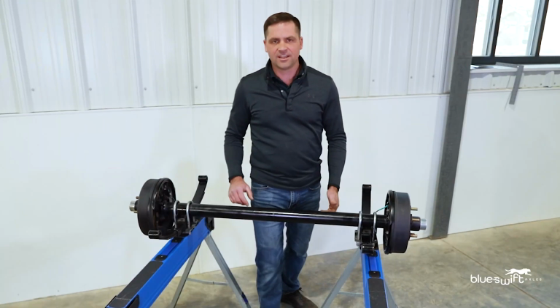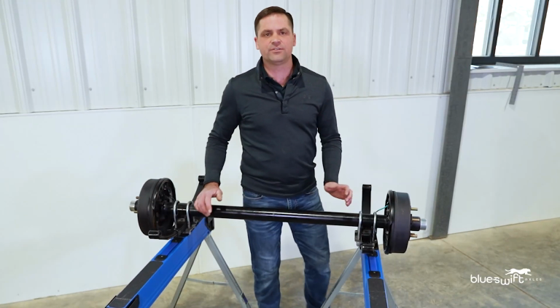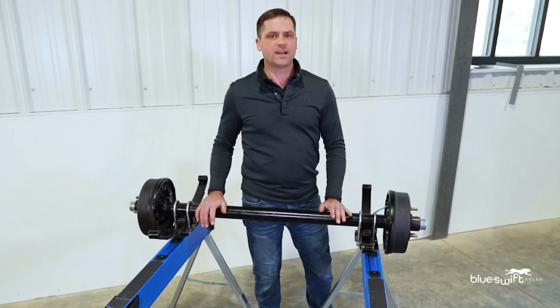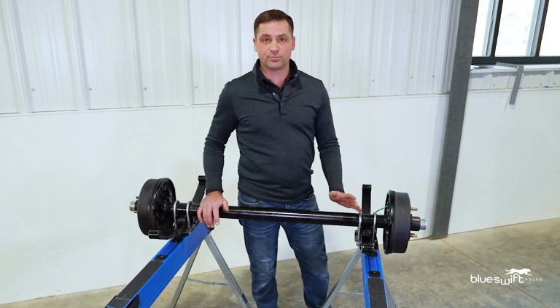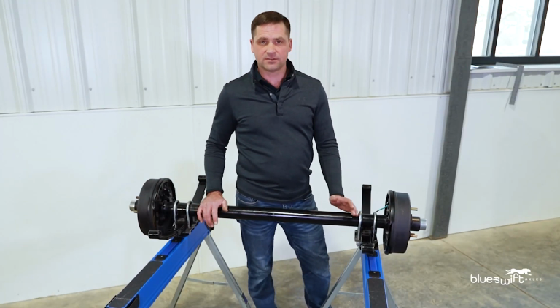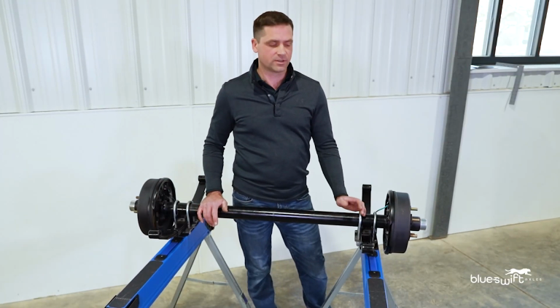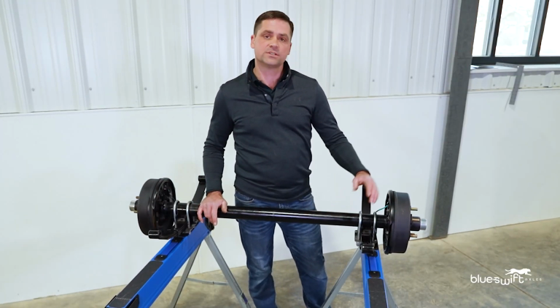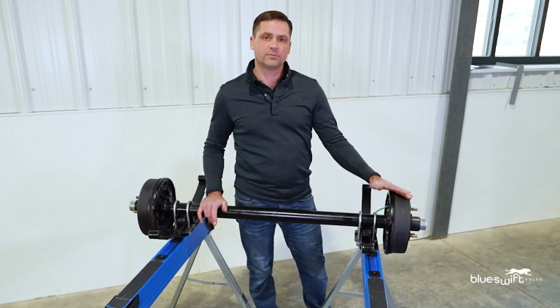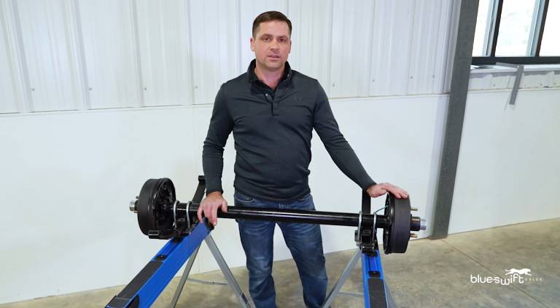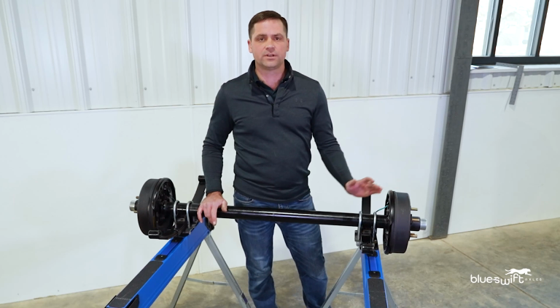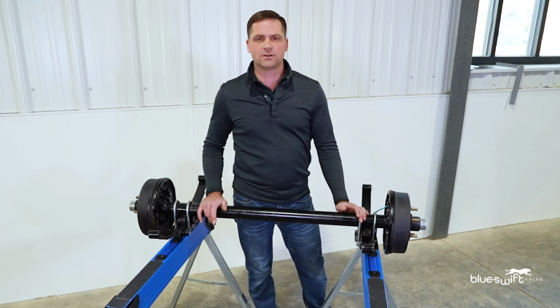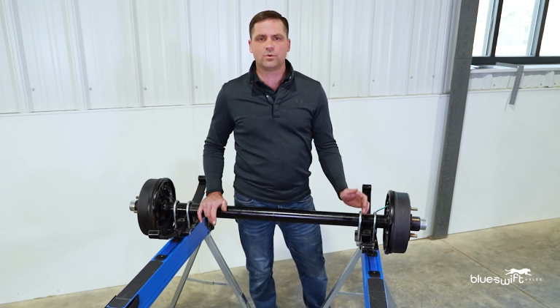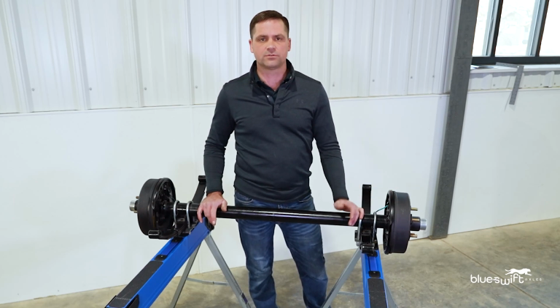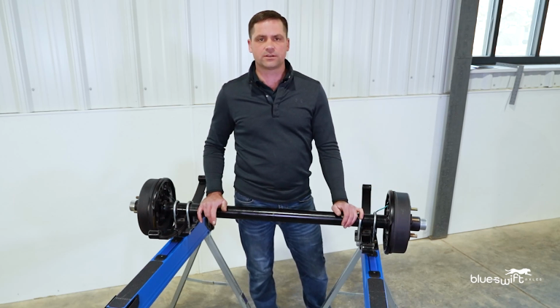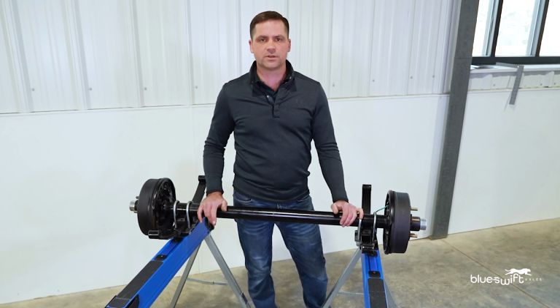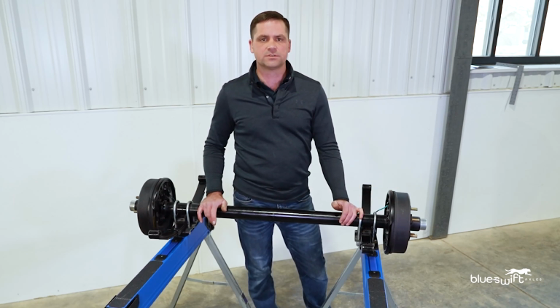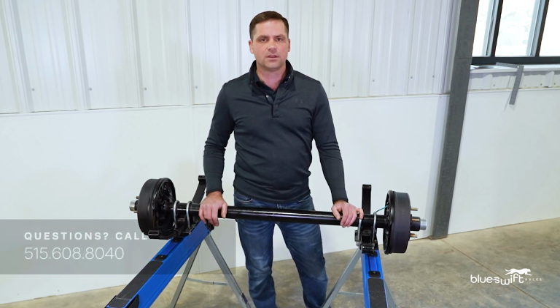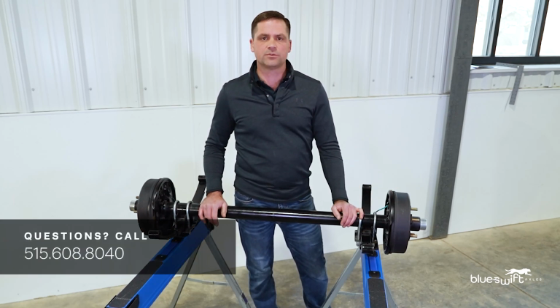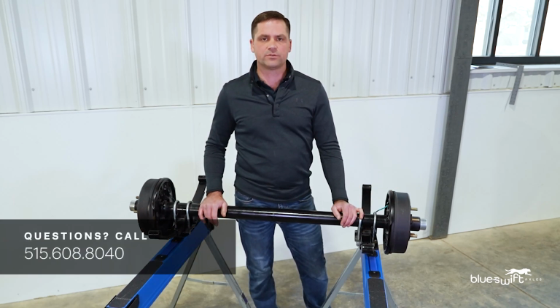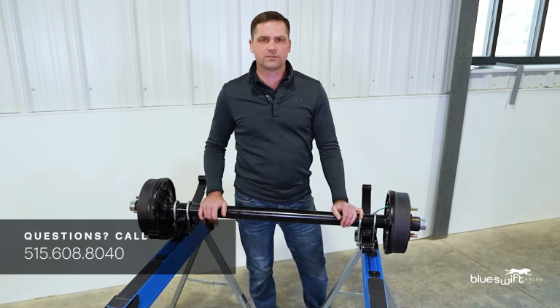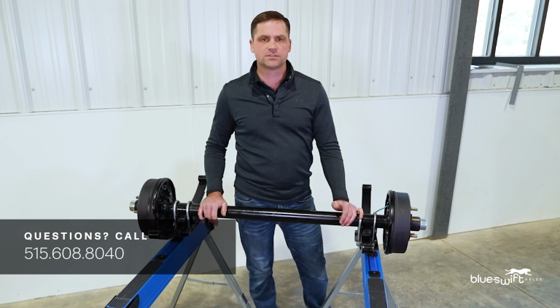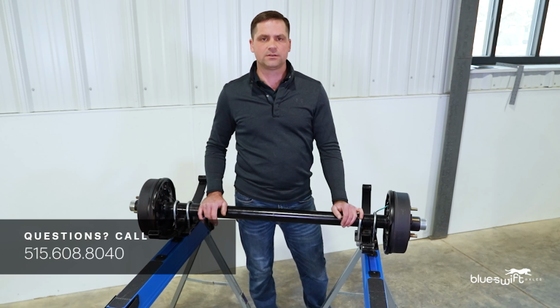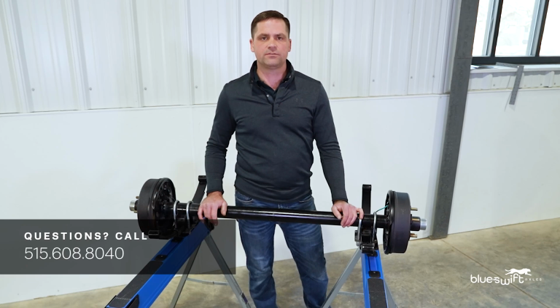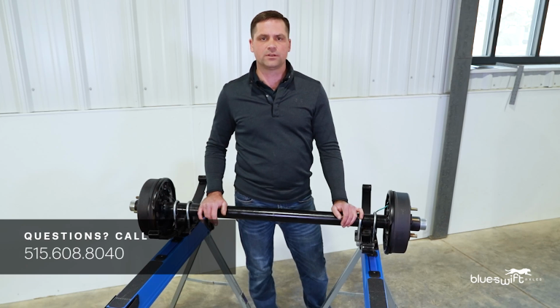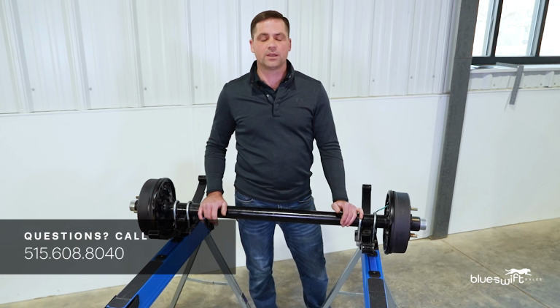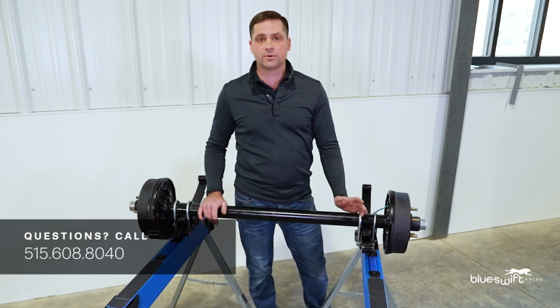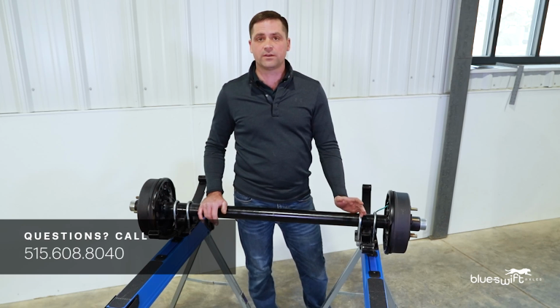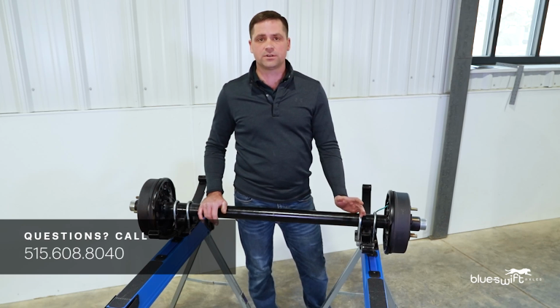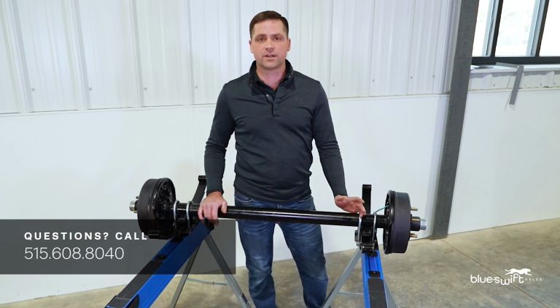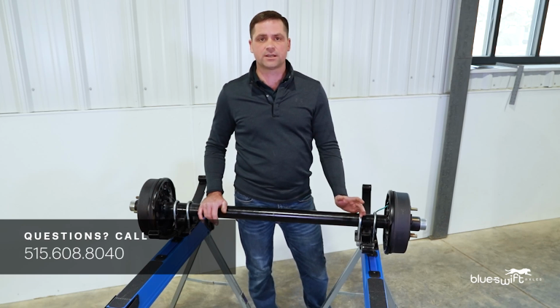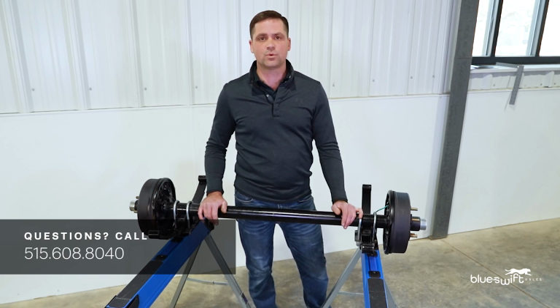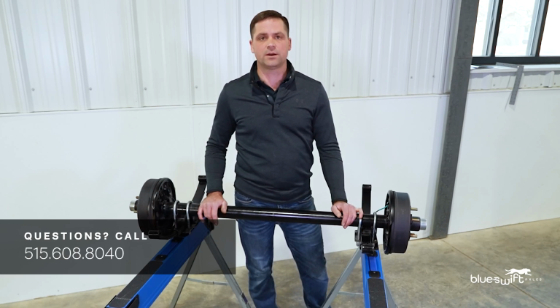If for any reason your axle is bent, broken, or missing a hub, feel free to give us a call and we'll walk you through how to get those measurements. Our phone number is 515-608-8040, and please remember we have the ability to manufacture your axle in 48 hours.